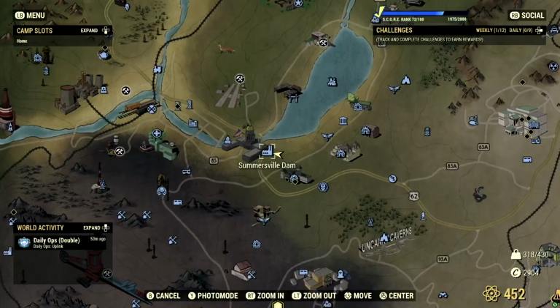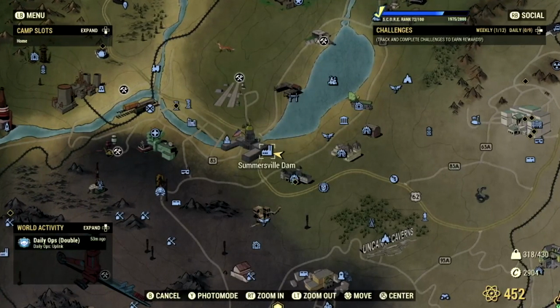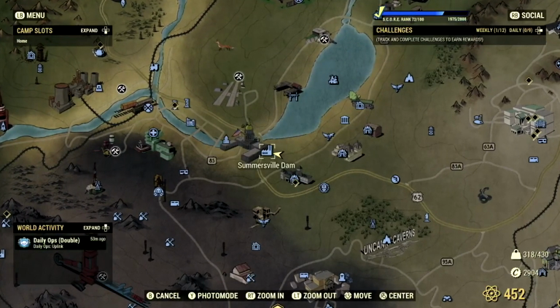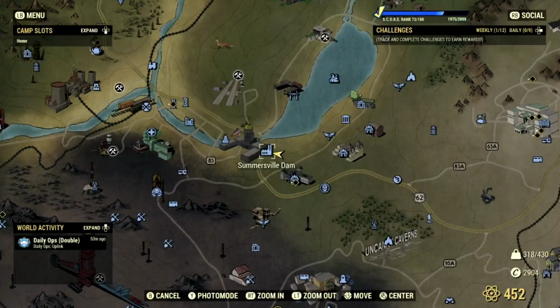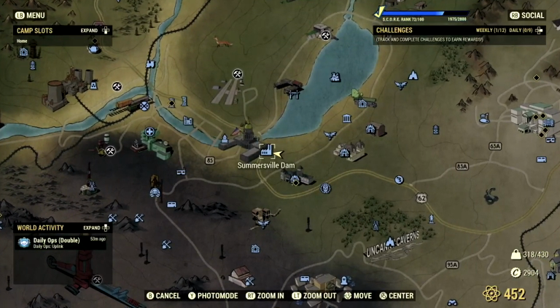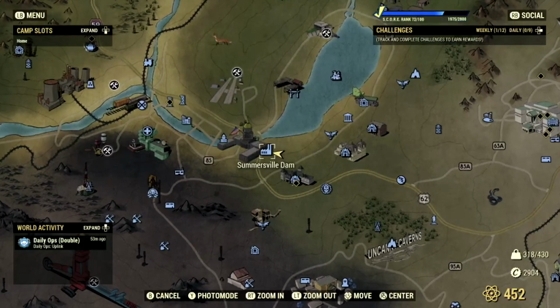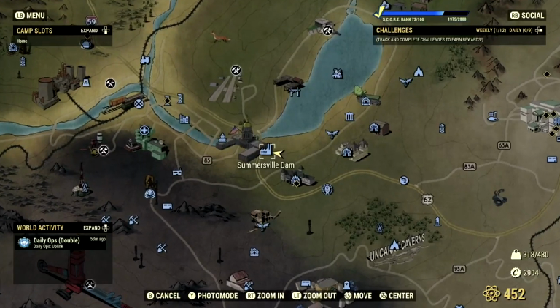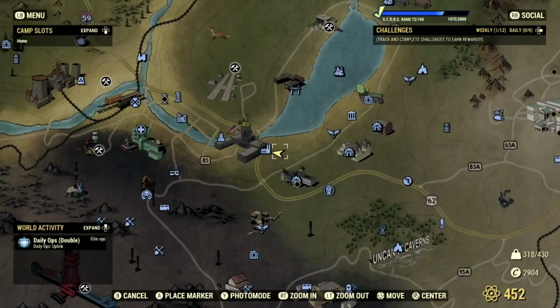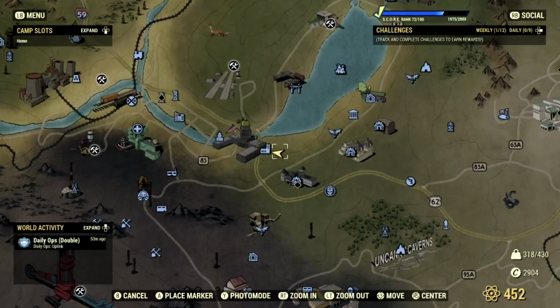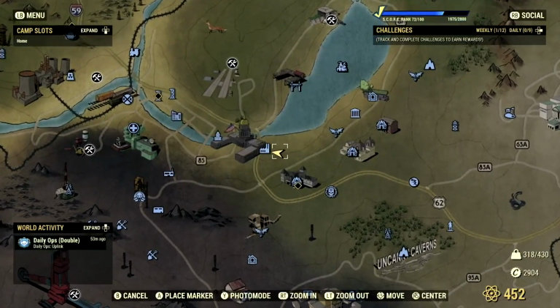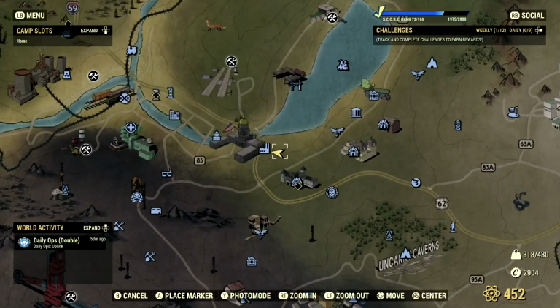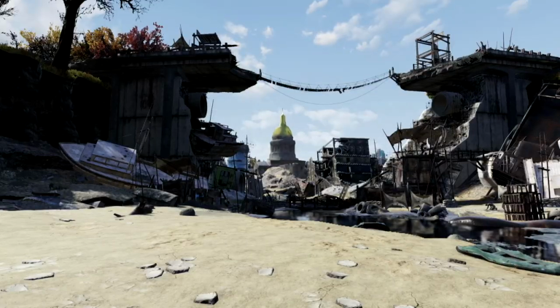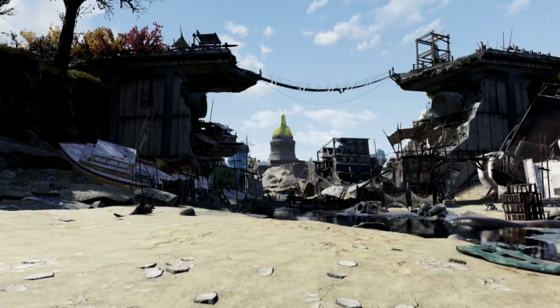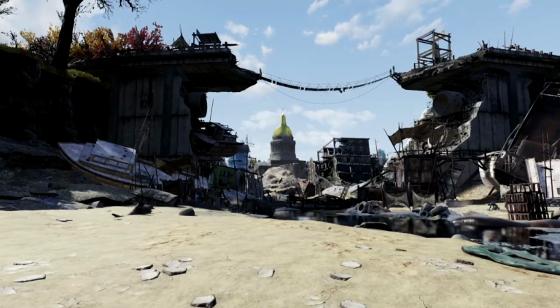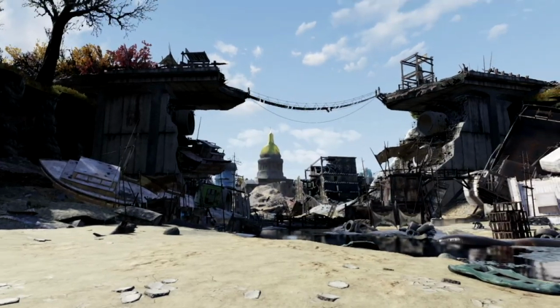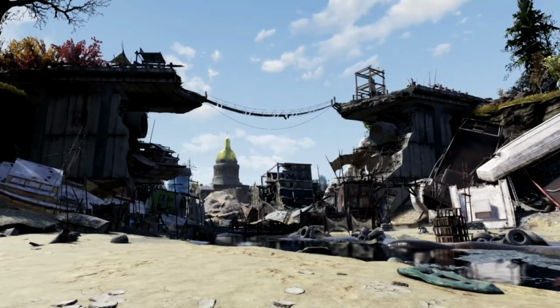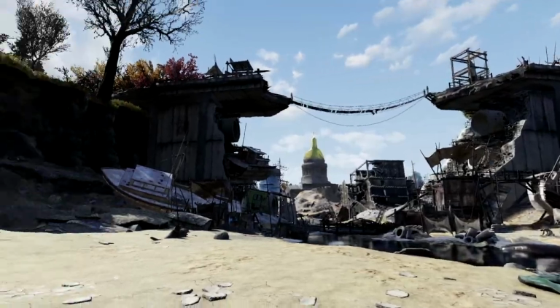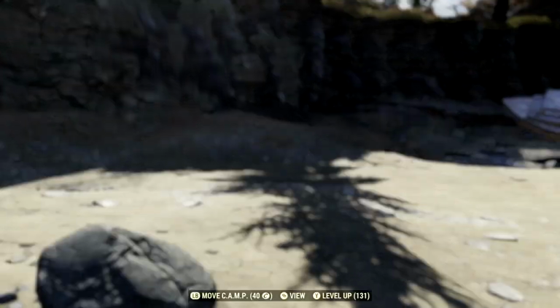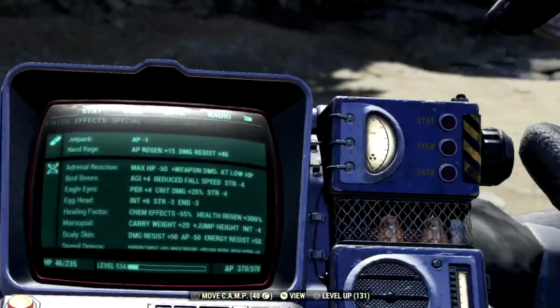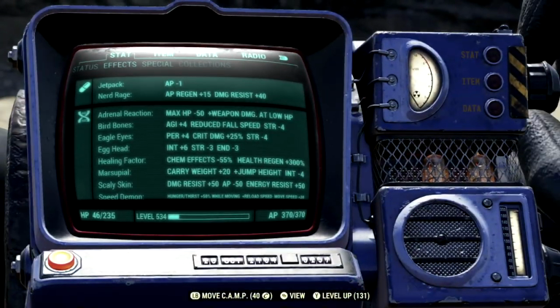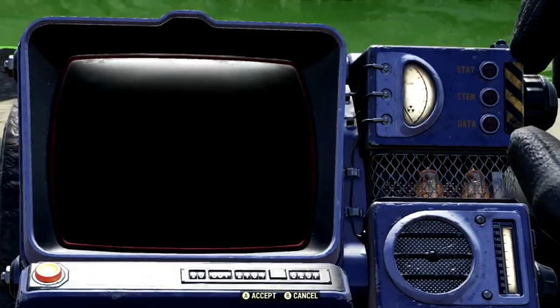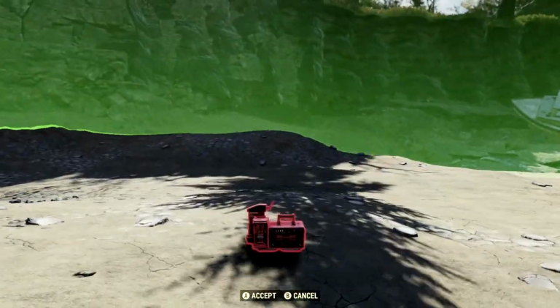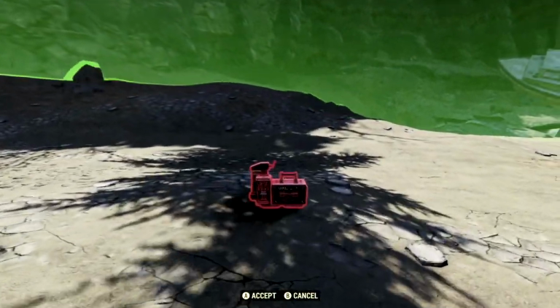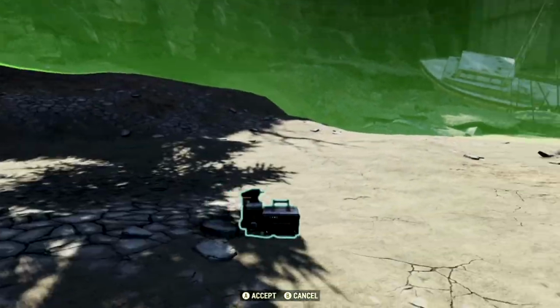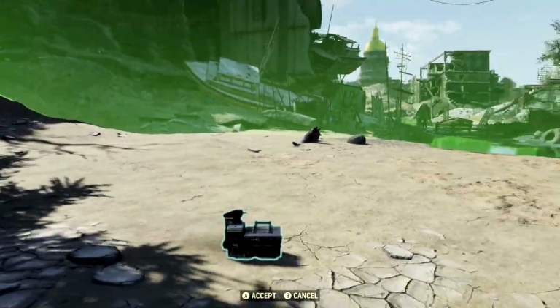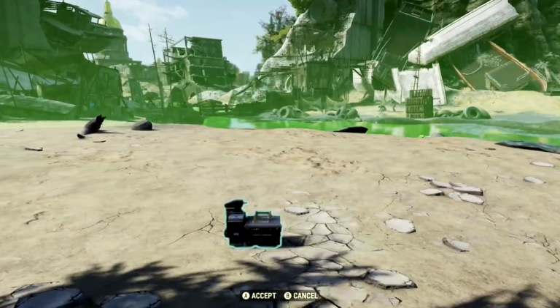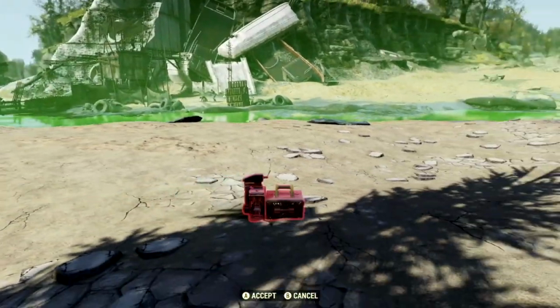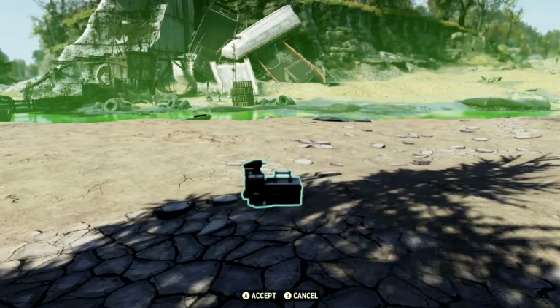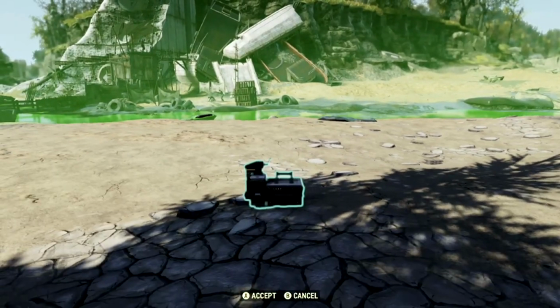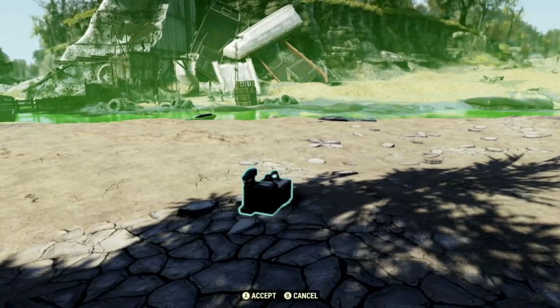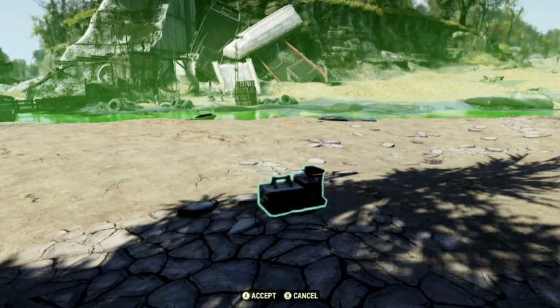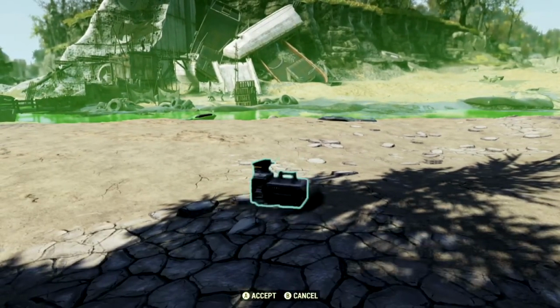The next camp location on our list brings us just east of the Summersville Dam in the Forest Region. This place comes with a ton of views and a ton of flat land. And who does not want some flat land? This could all be yours with the placing of your camp.